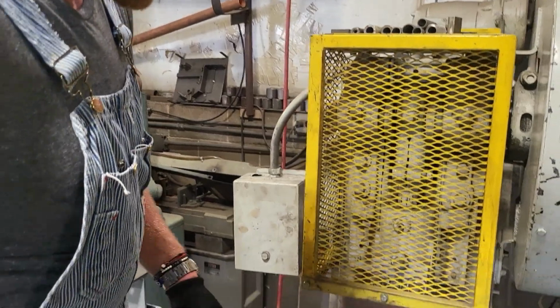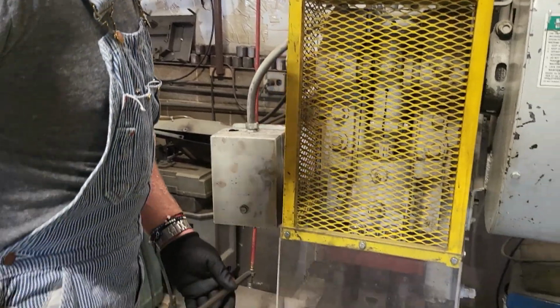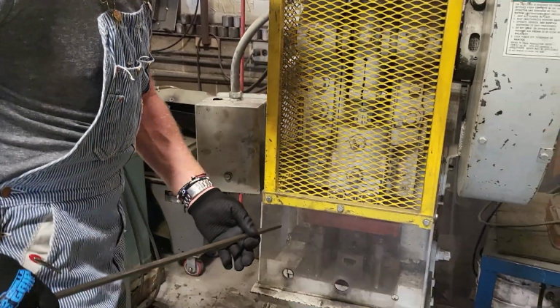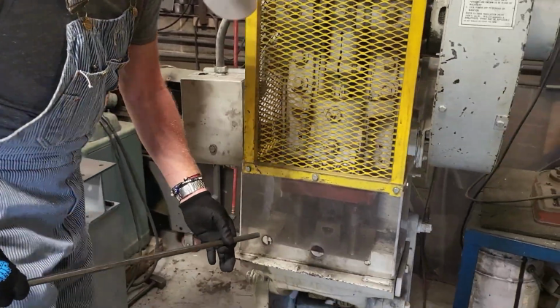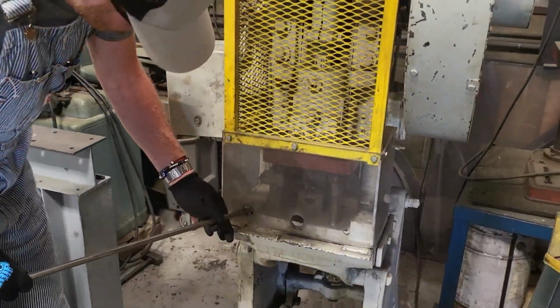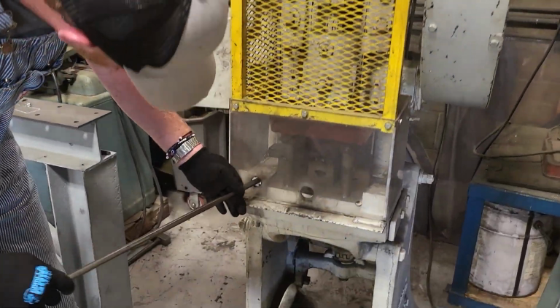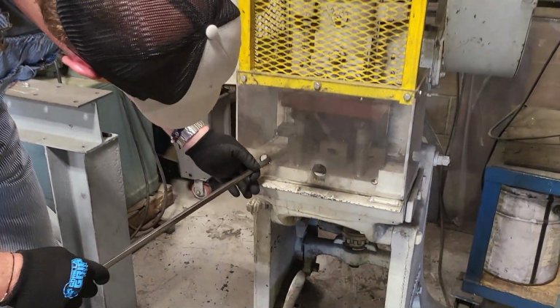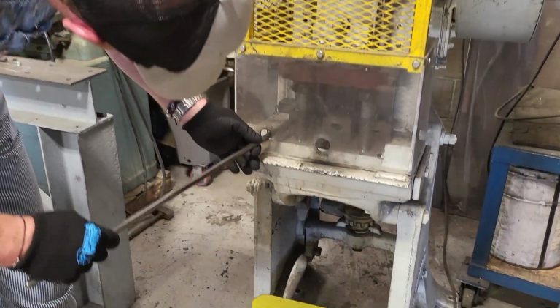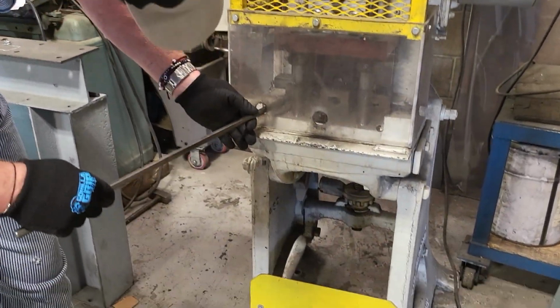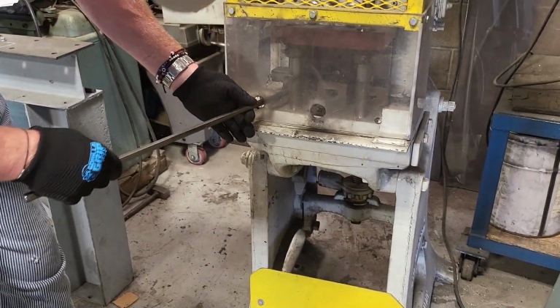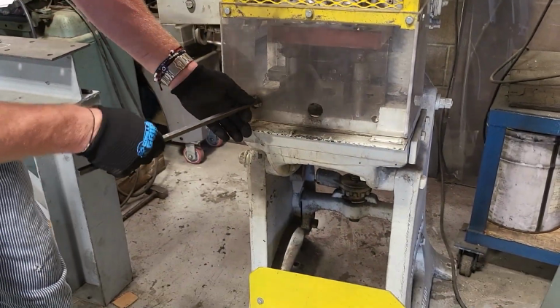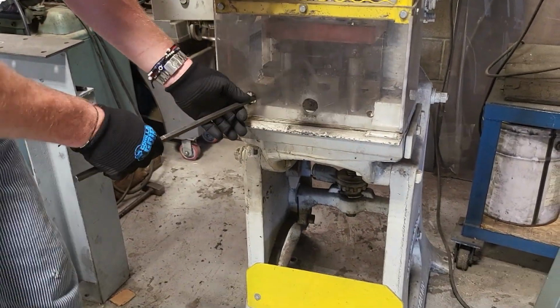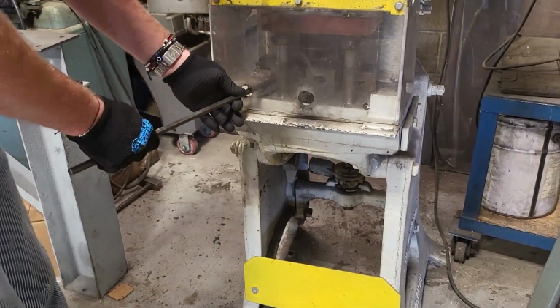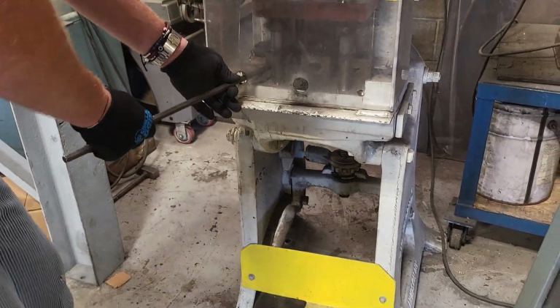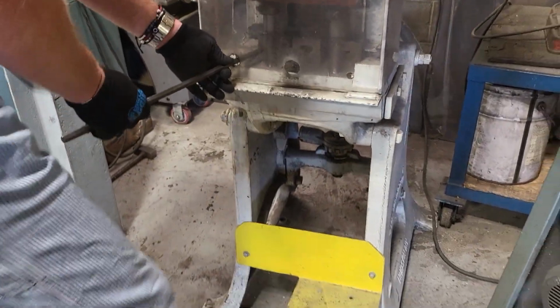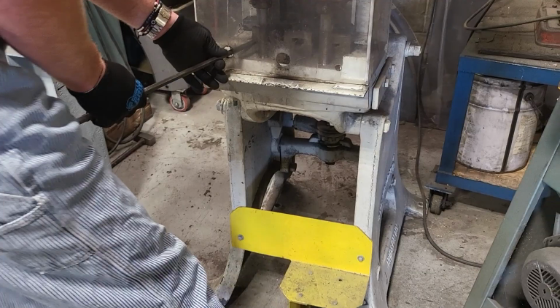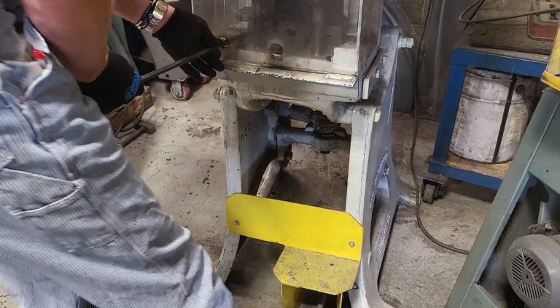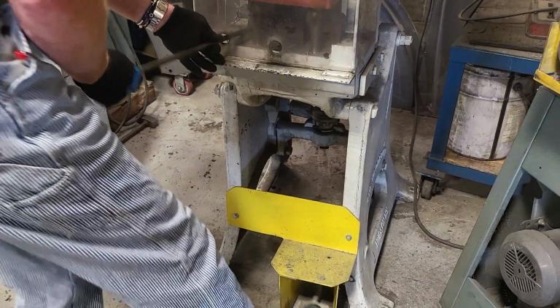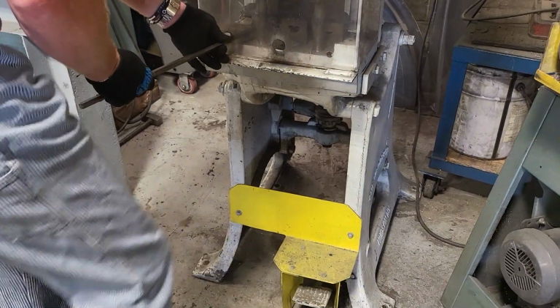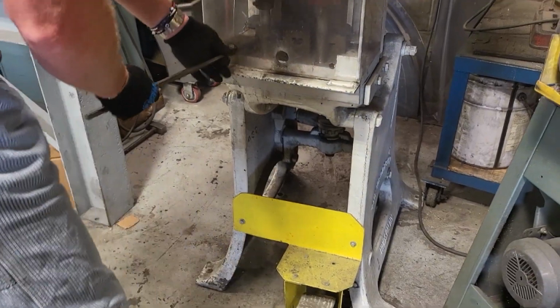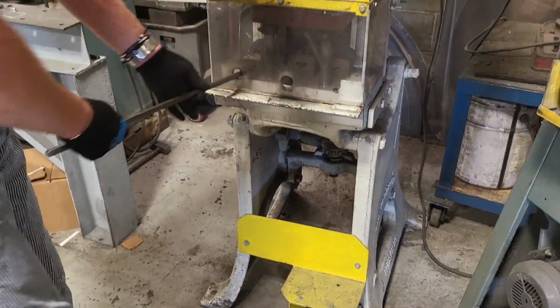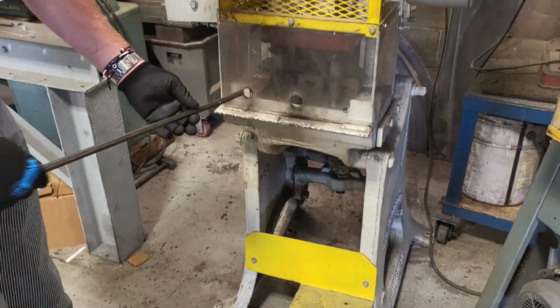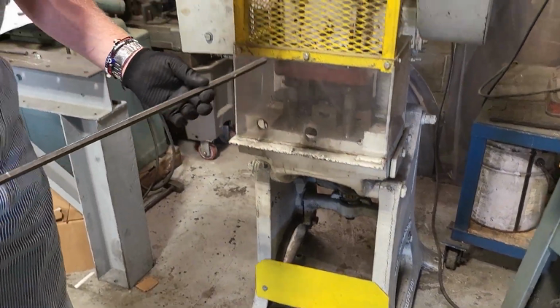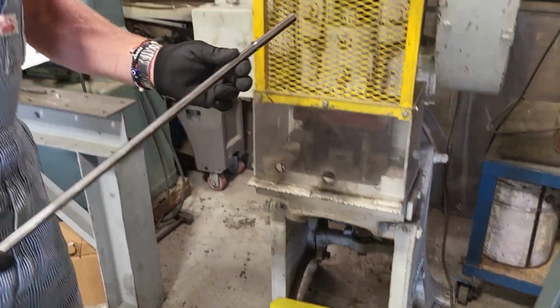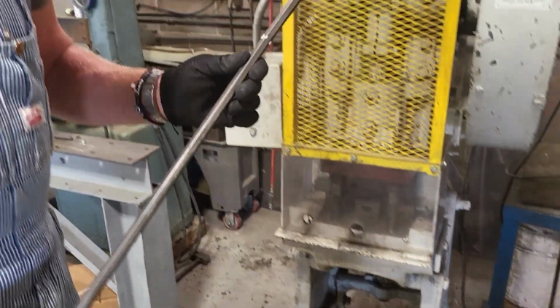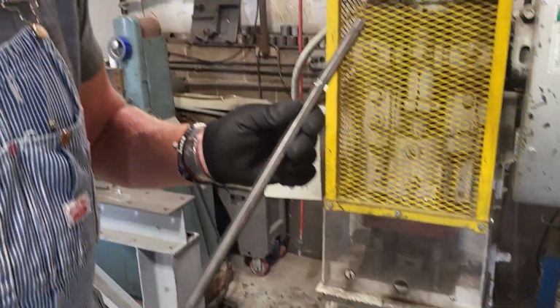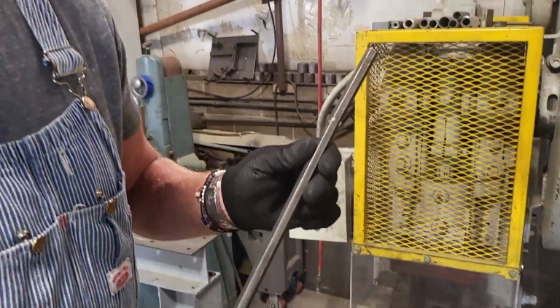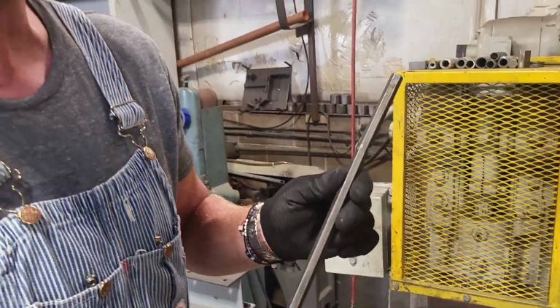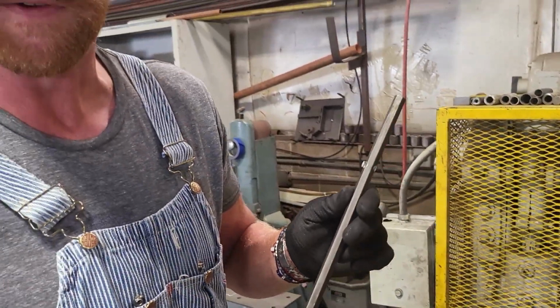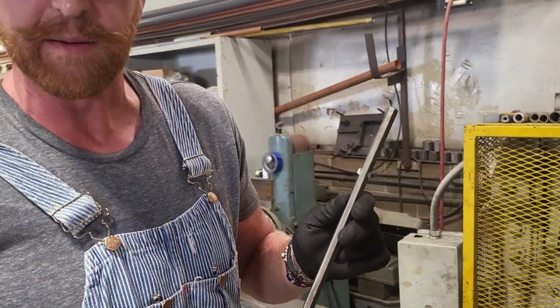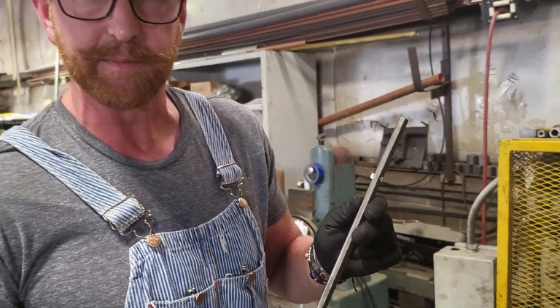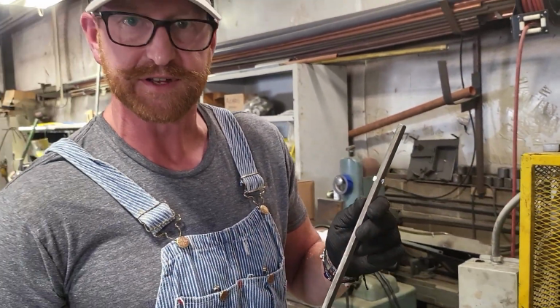We turn on our machine and get our hex axle in. We pick the kachunker, and what we get is a perfect double-dimpled stake.